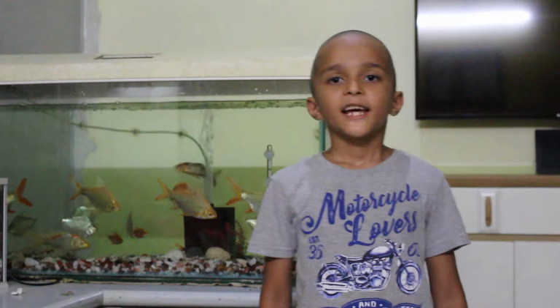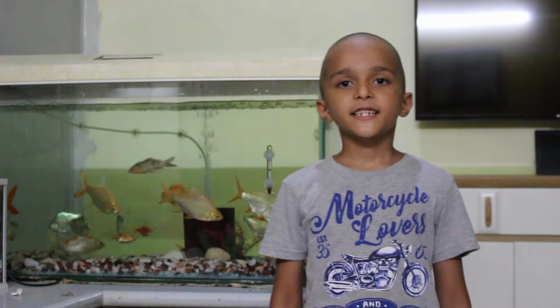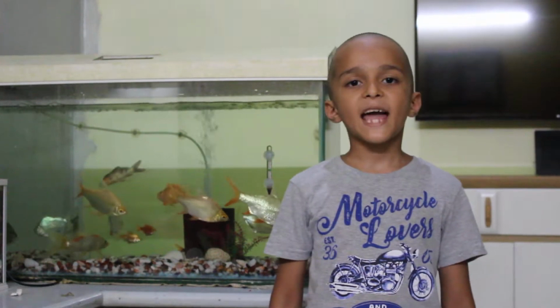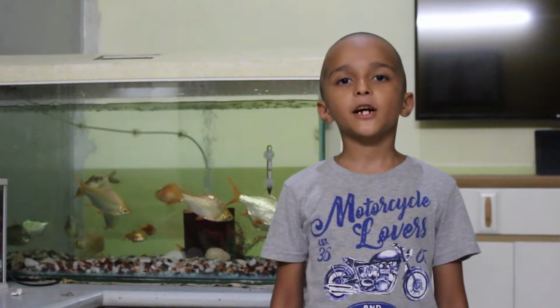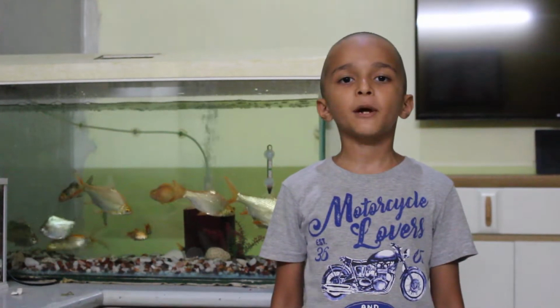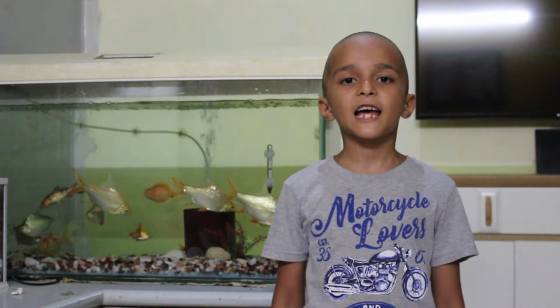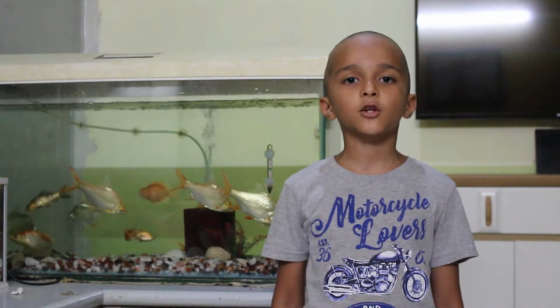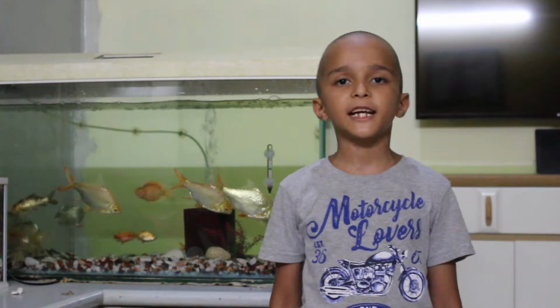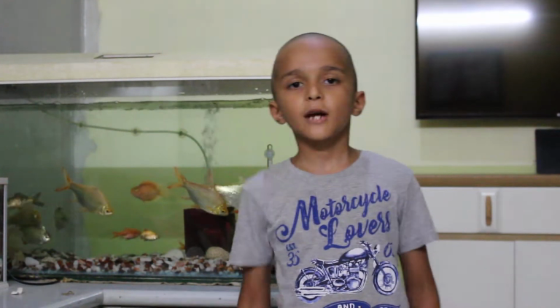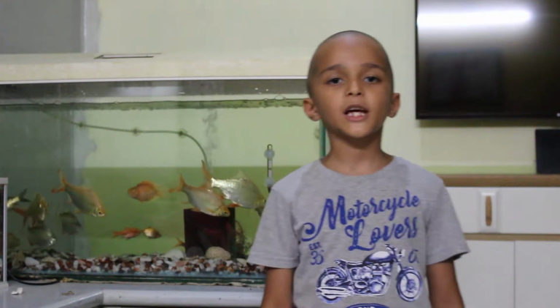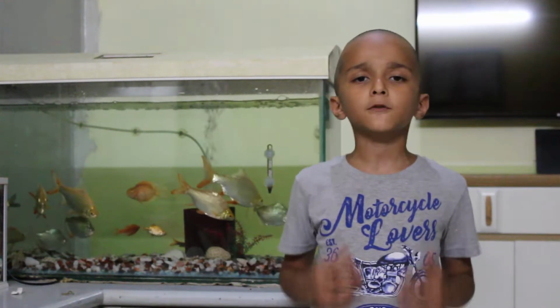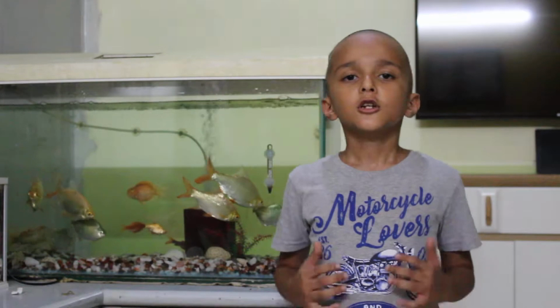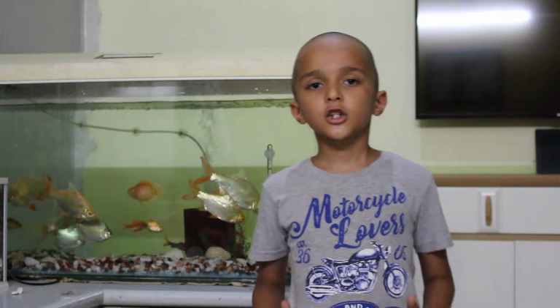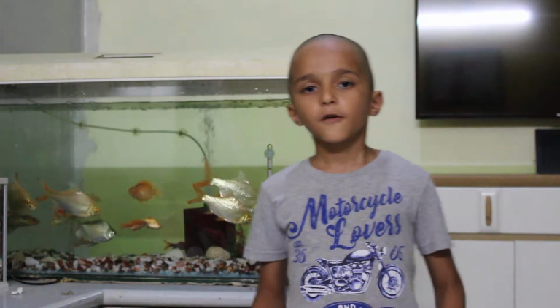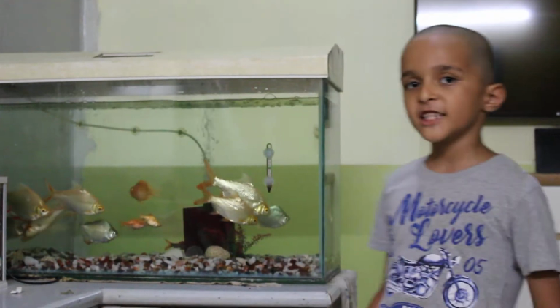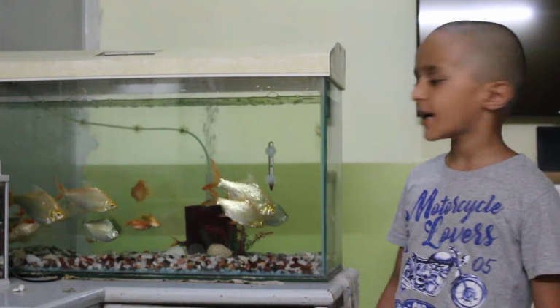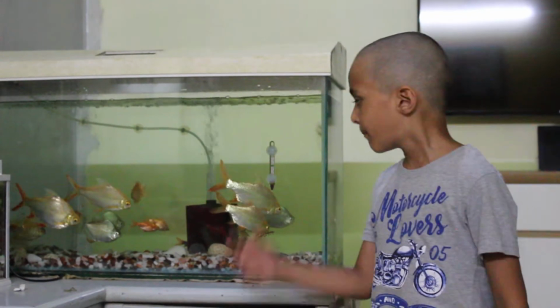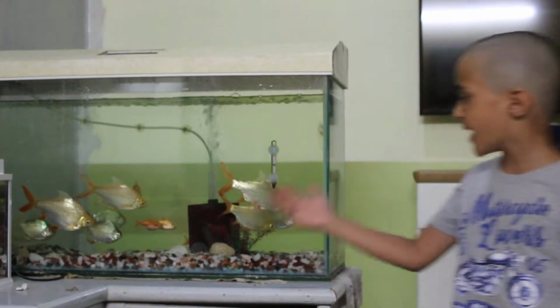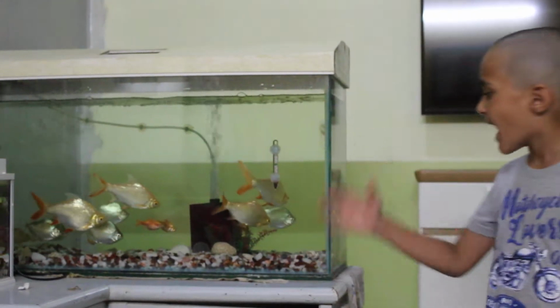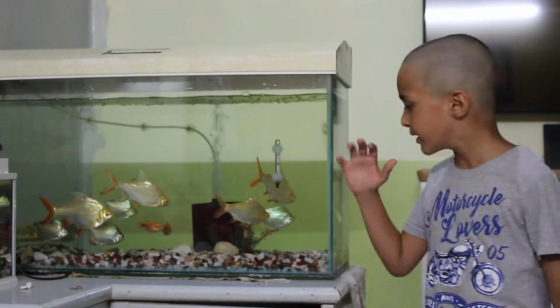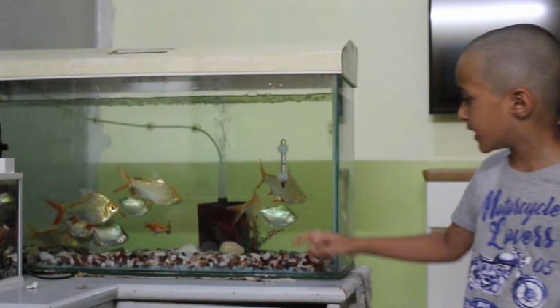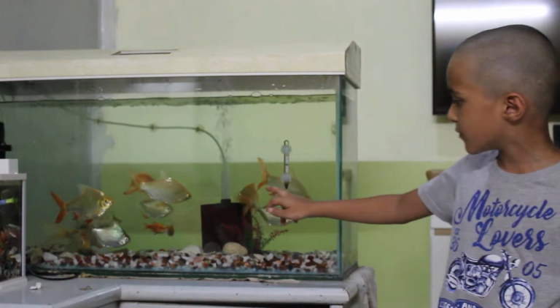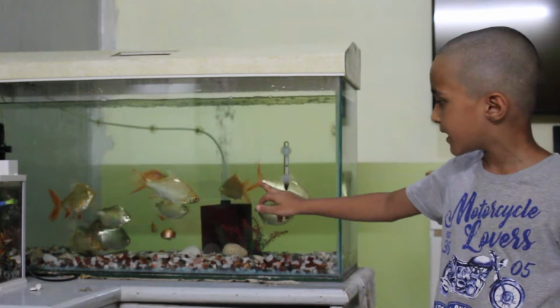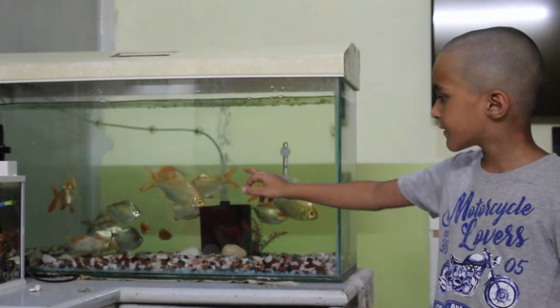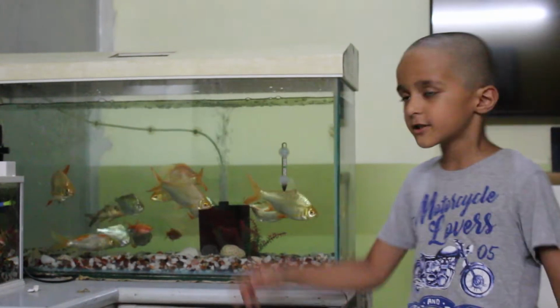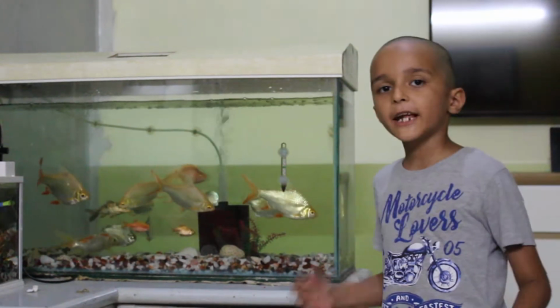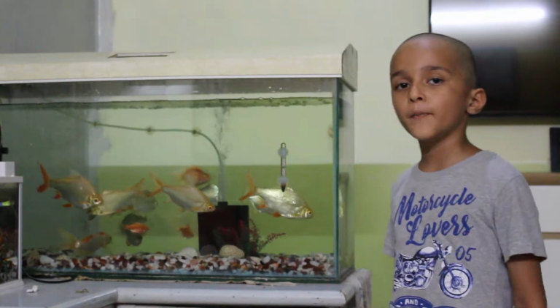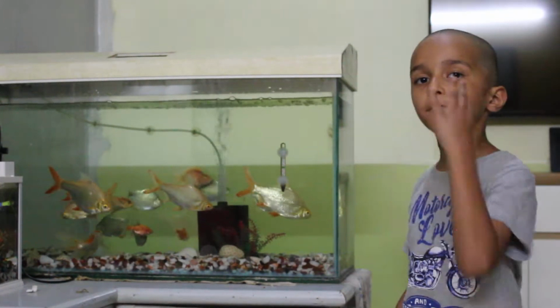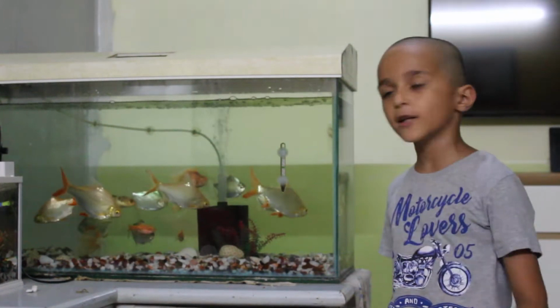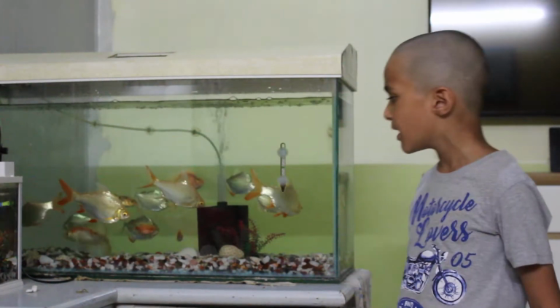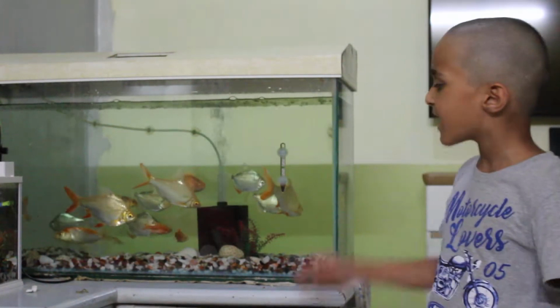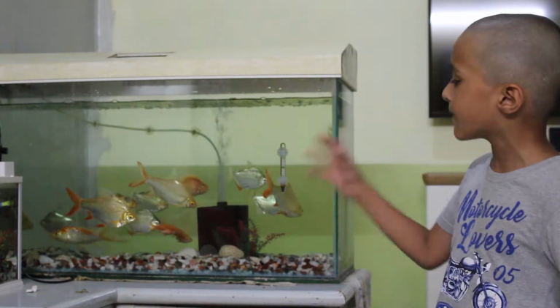Hey, what's up guys, welcome back to my channel, hashtag UJ. Today I will show some fishes in my fish aquarium. Here you can see this fish is the cidophil bar — the full cidophil bar in my aquarium.